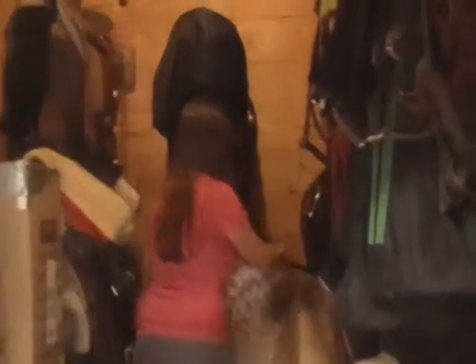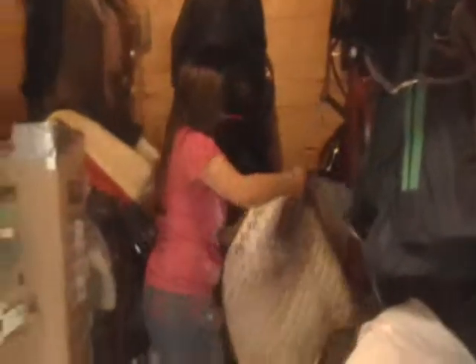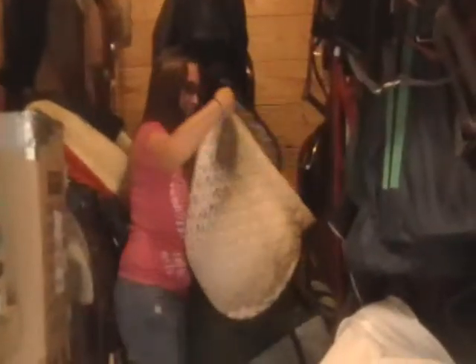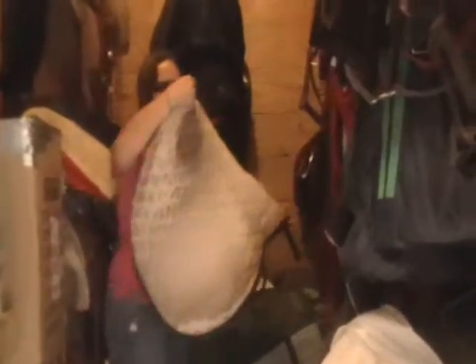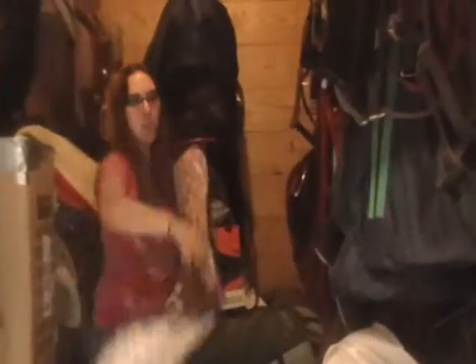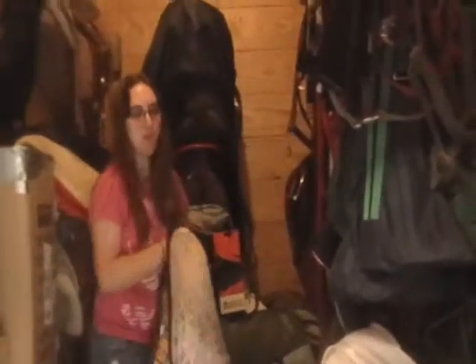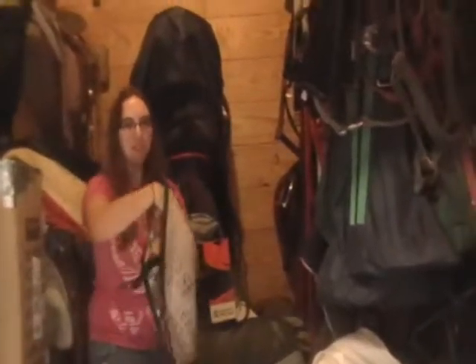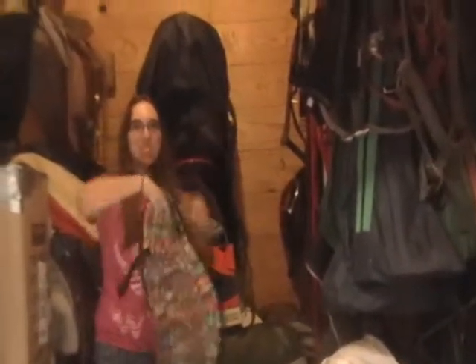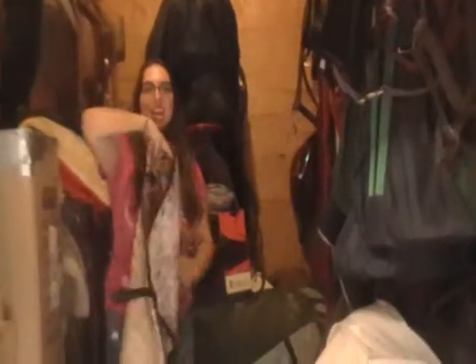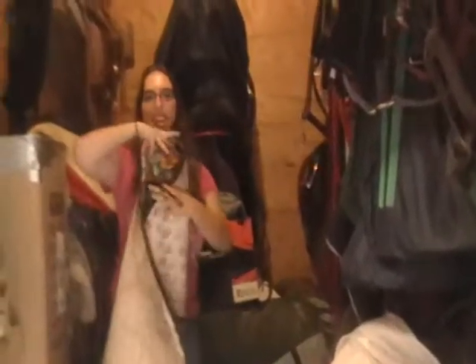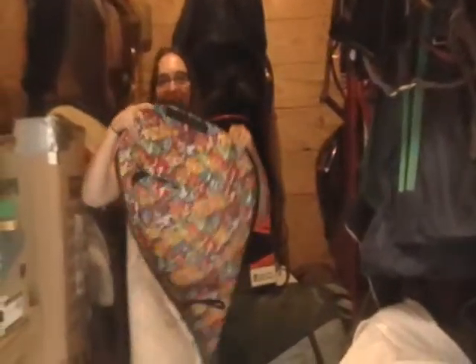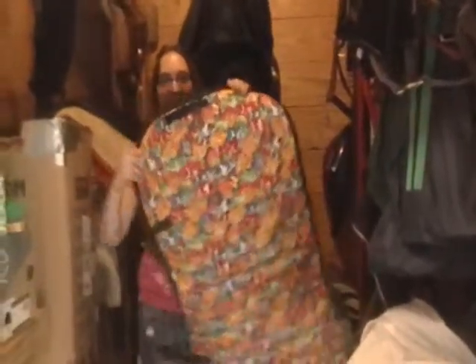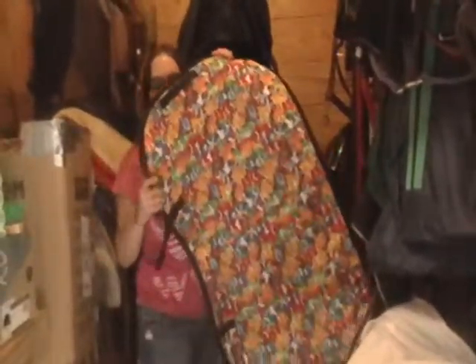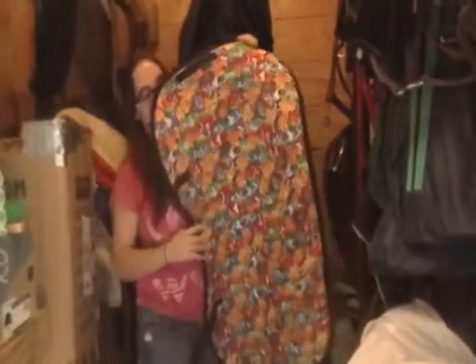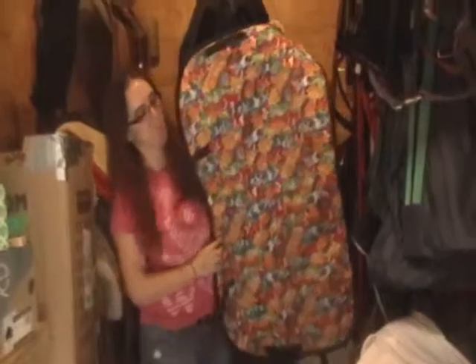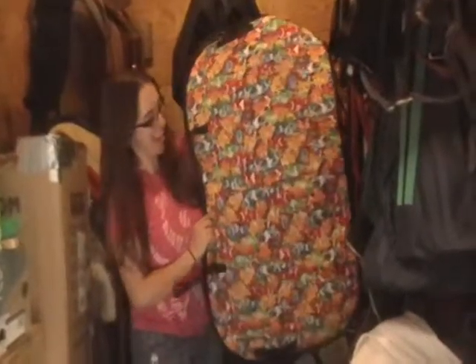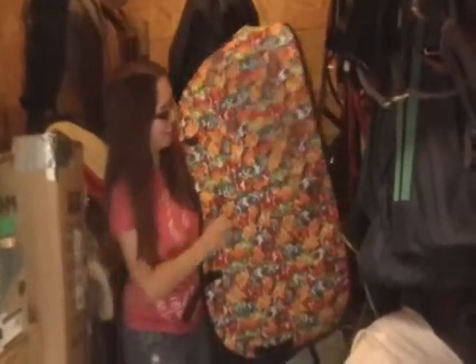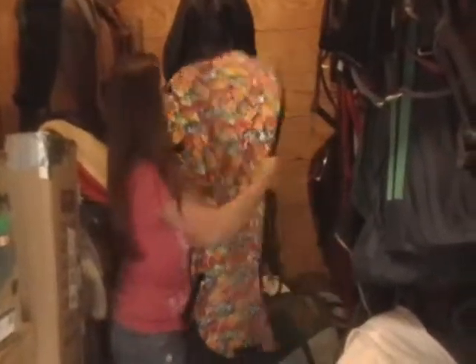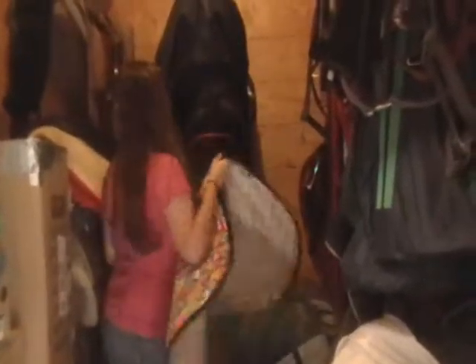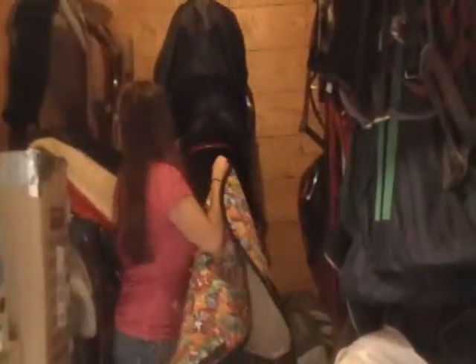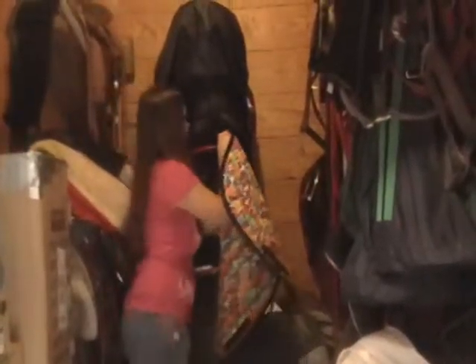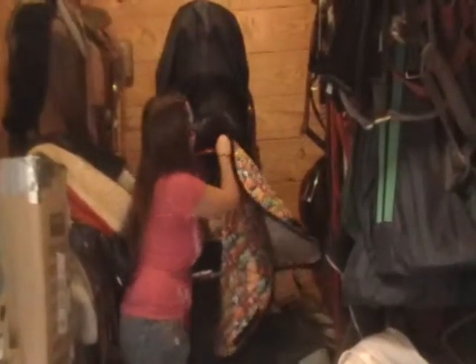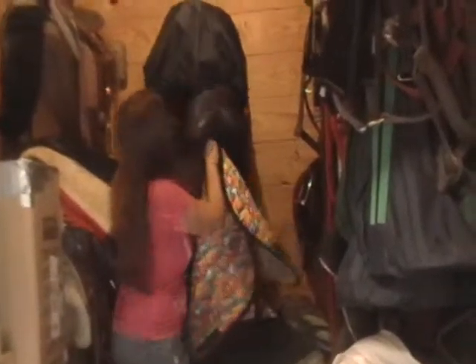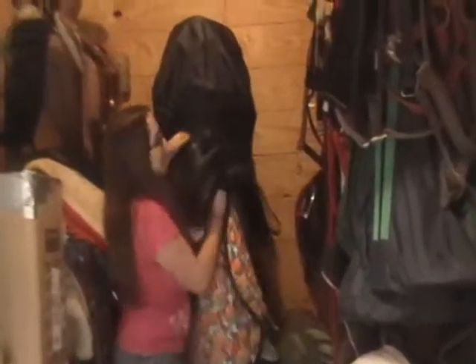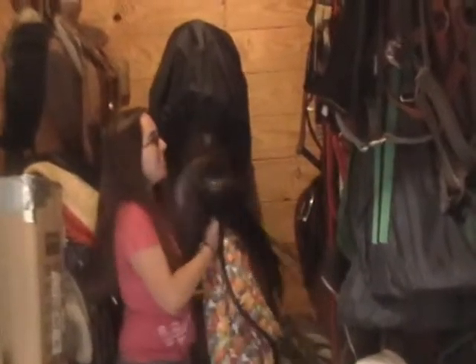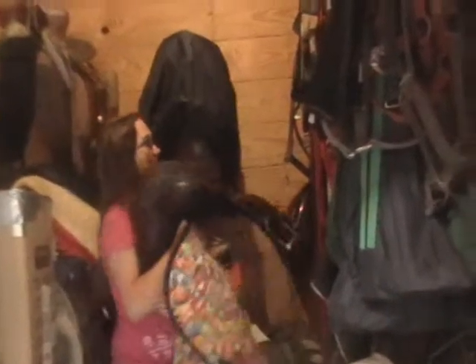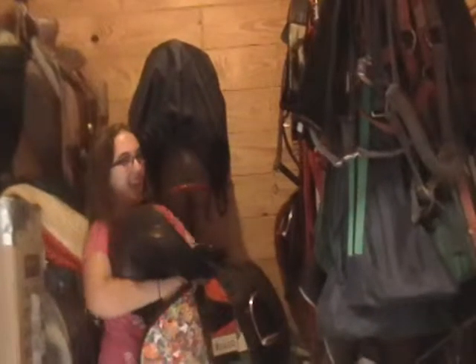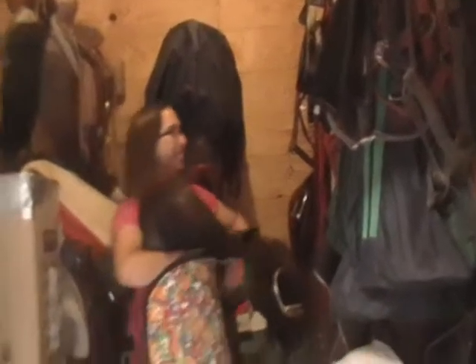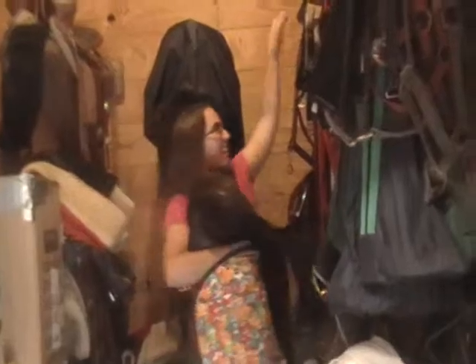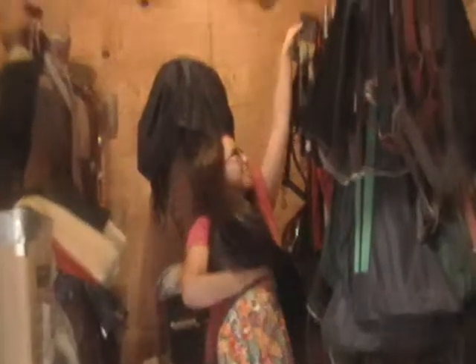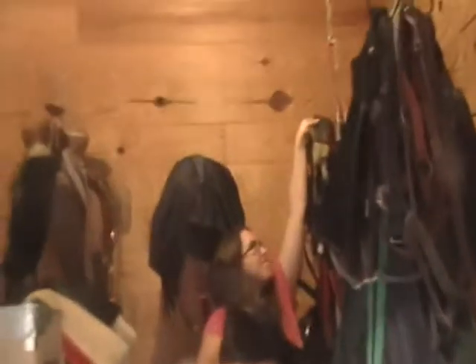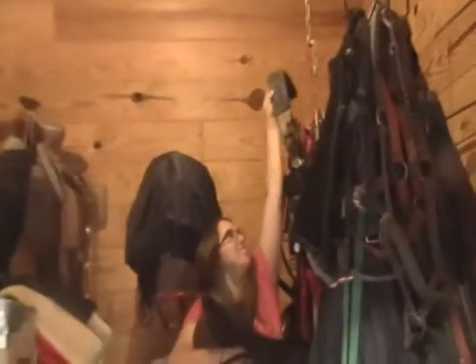I am going to put away this beautiful saddle pad today, and this dressage saddle, and the girth.